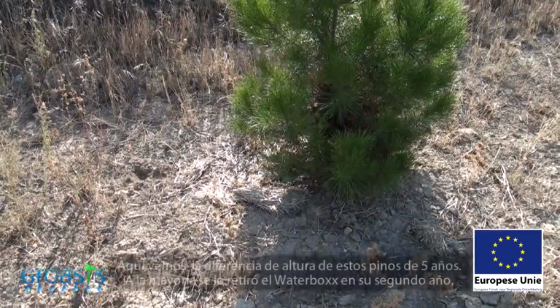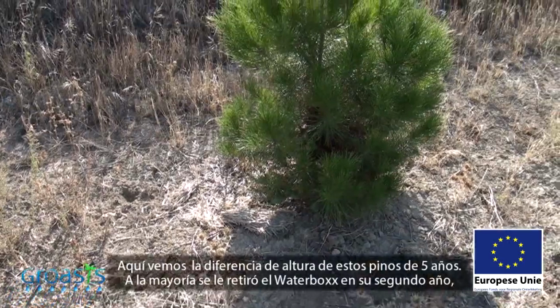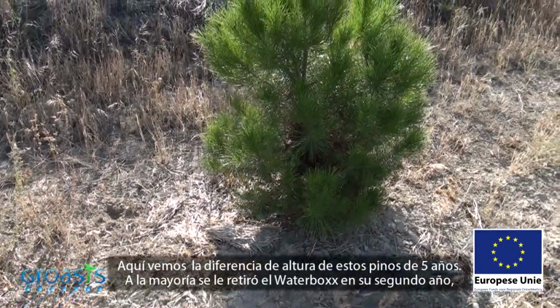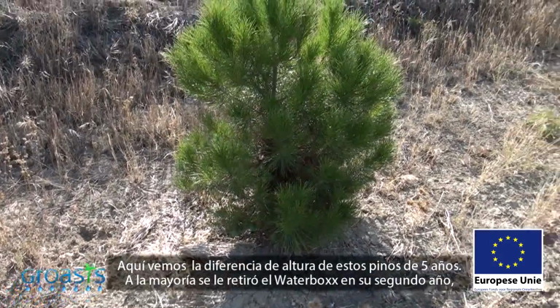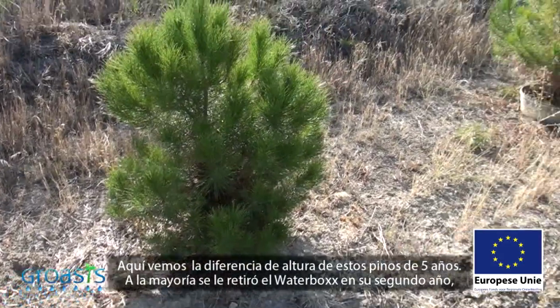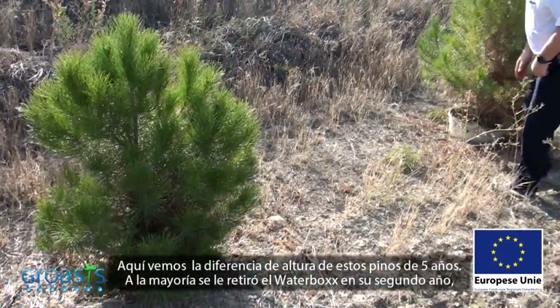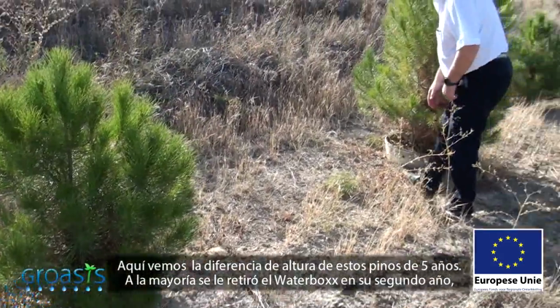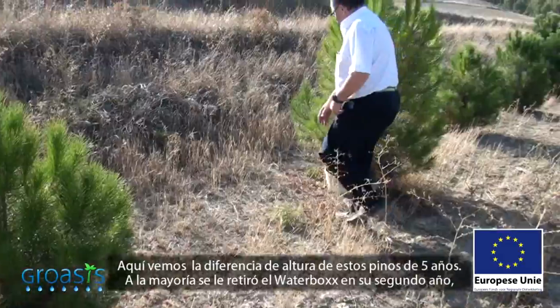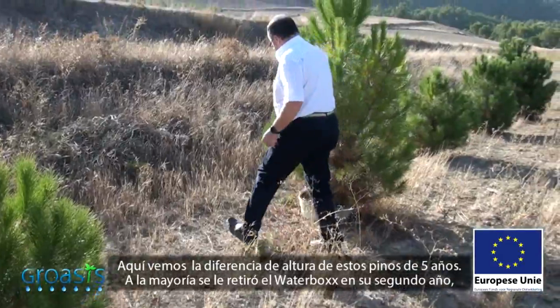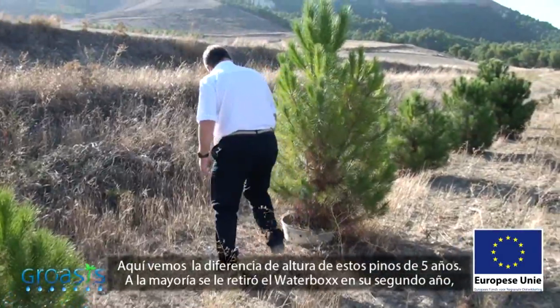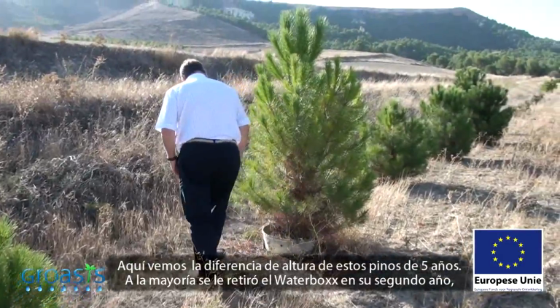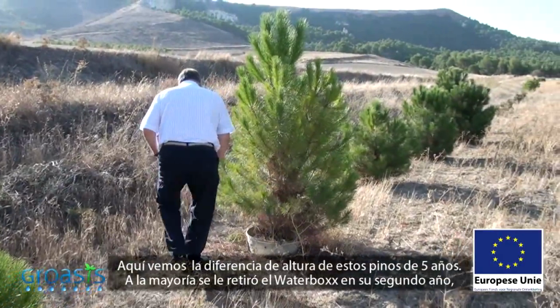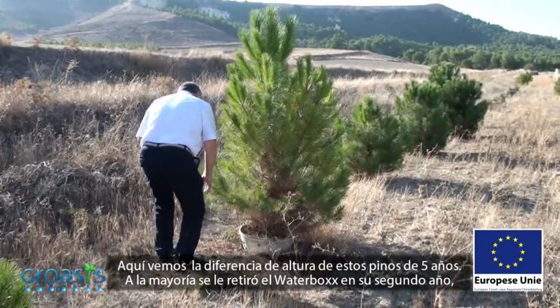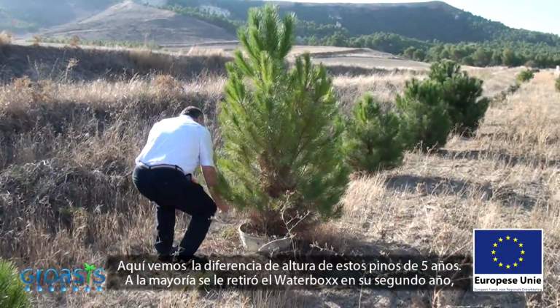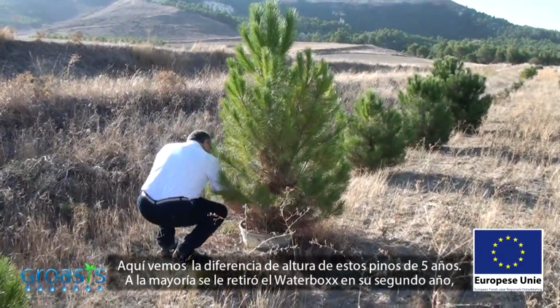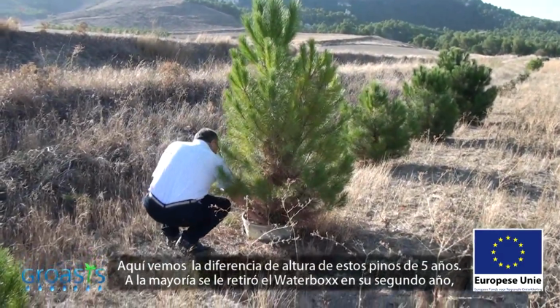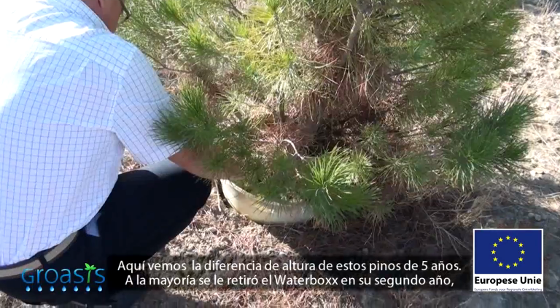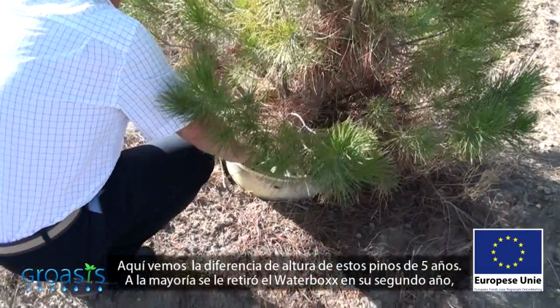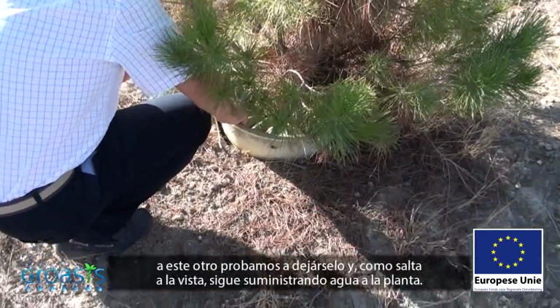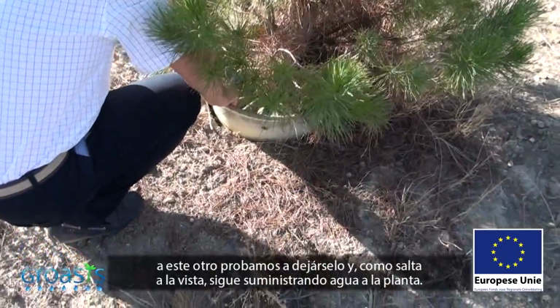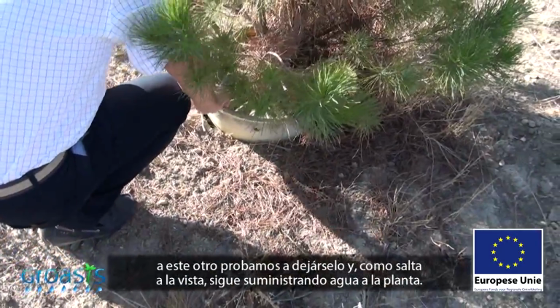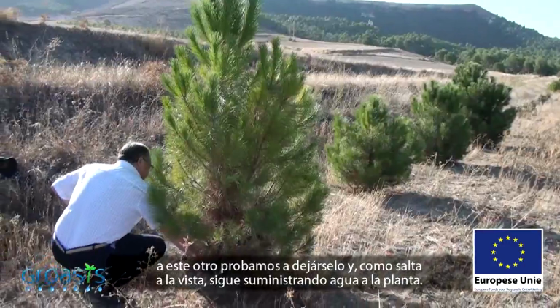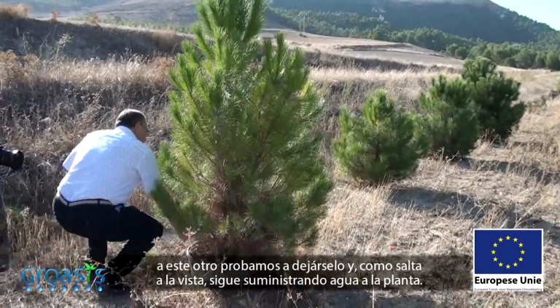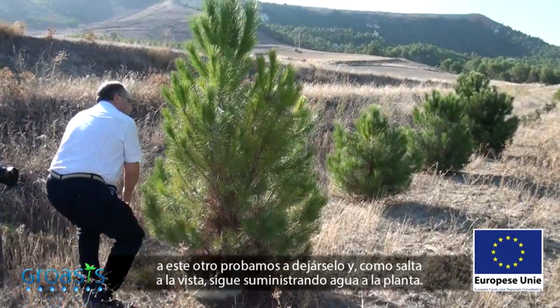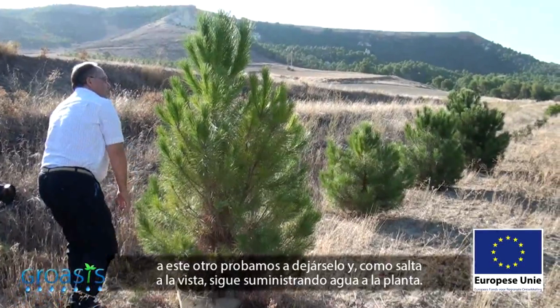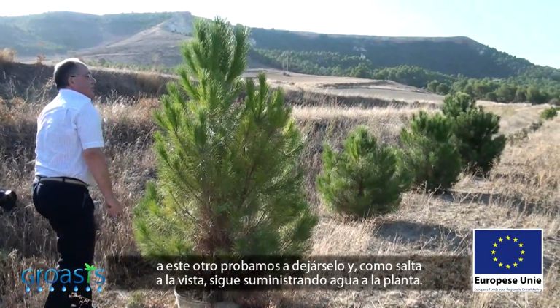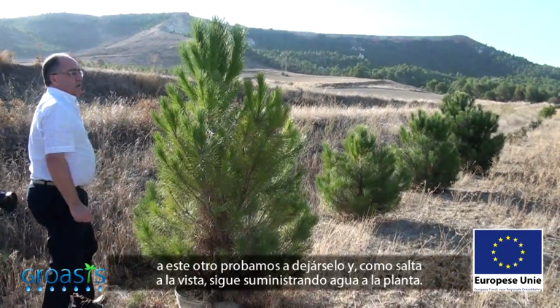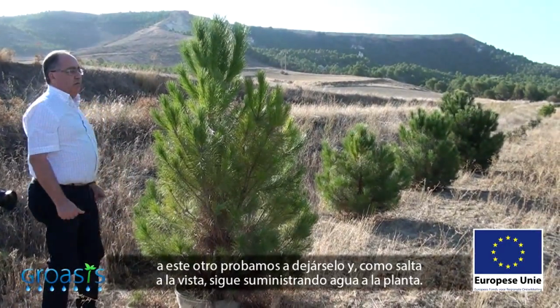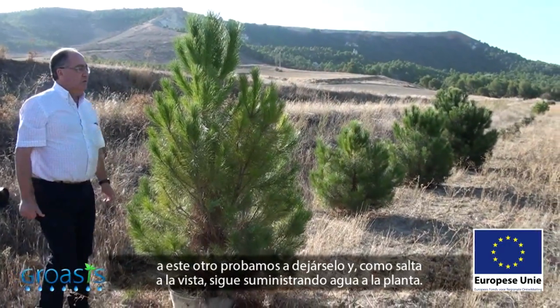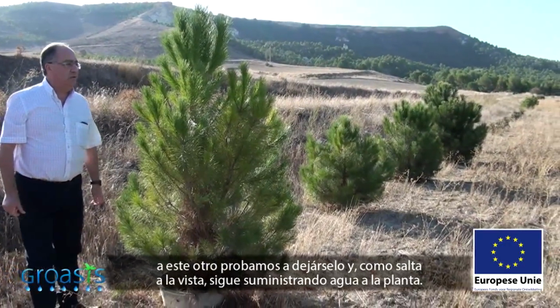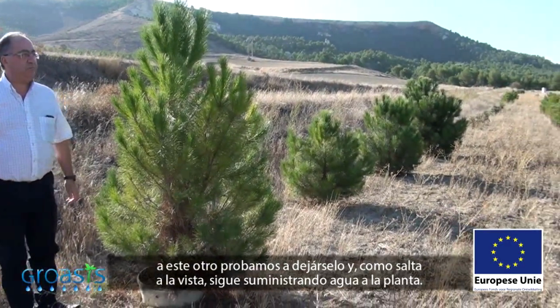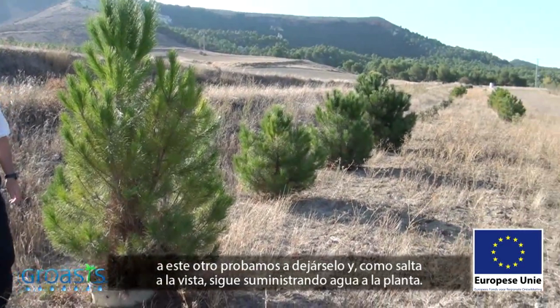Here we can see the difference in height between these five-year-old pine trees. Most of them have had their water boxes removed during the second year. We tried leaving this one in its water box and, obviously, it is still providing water to the plant.